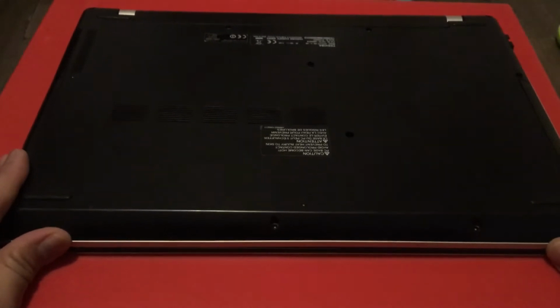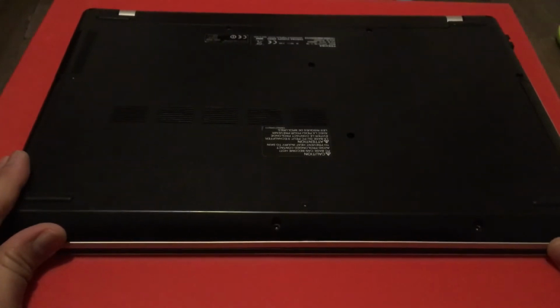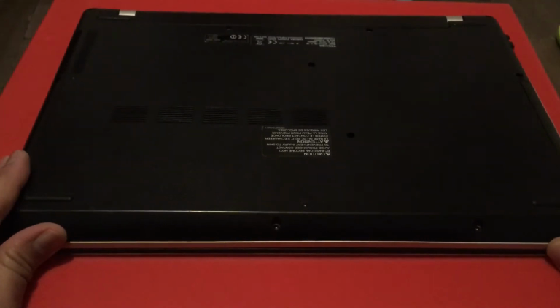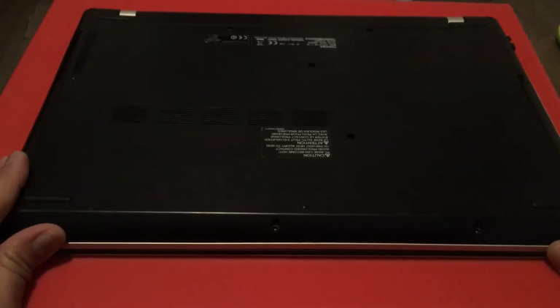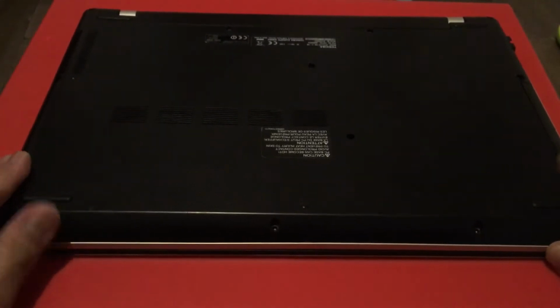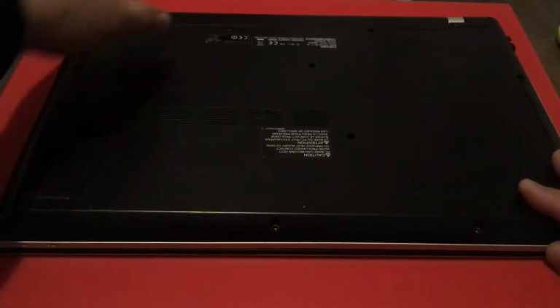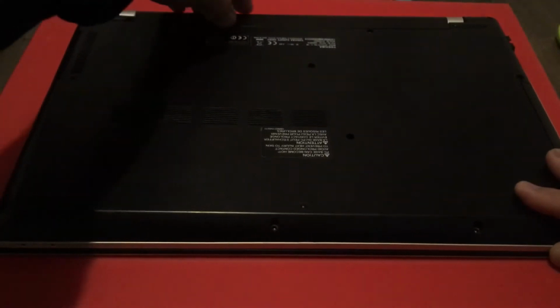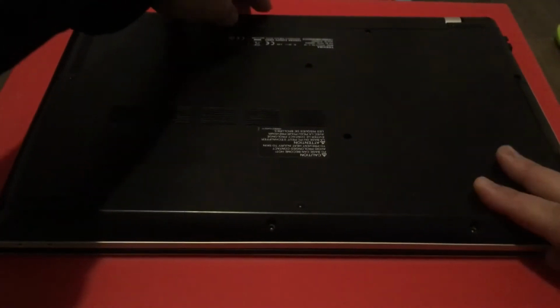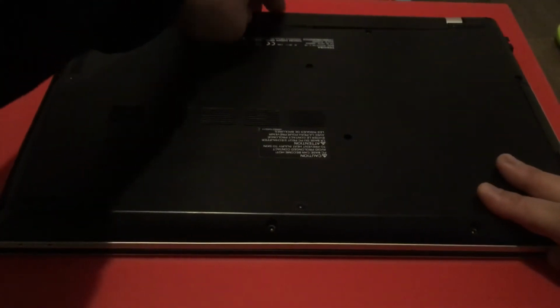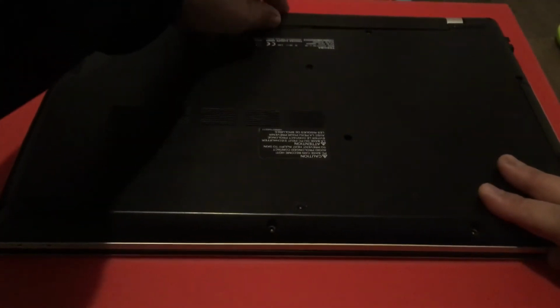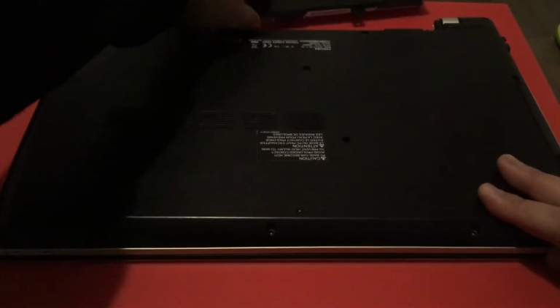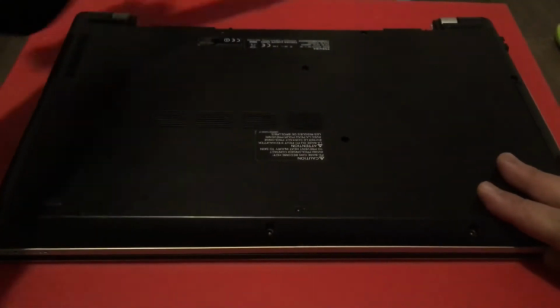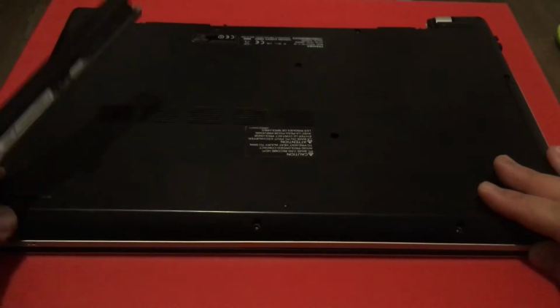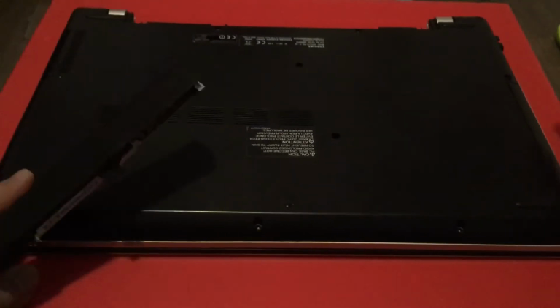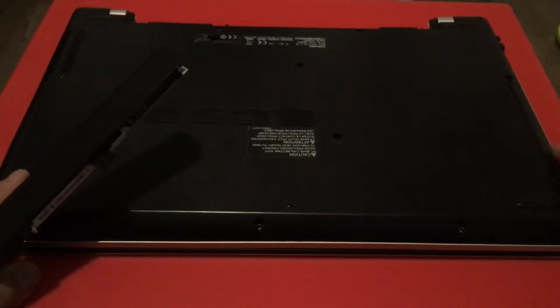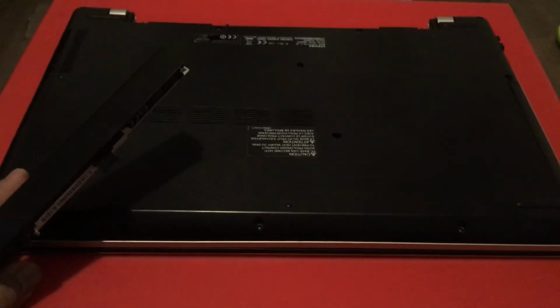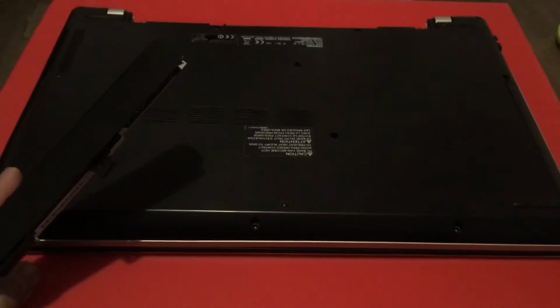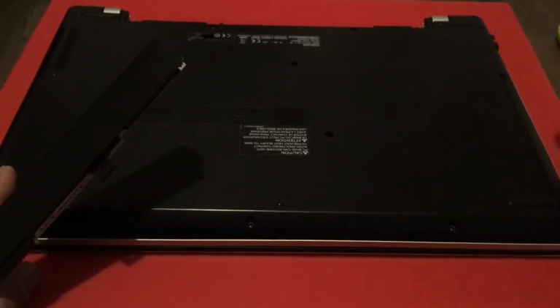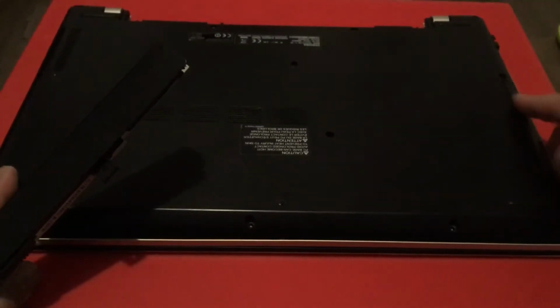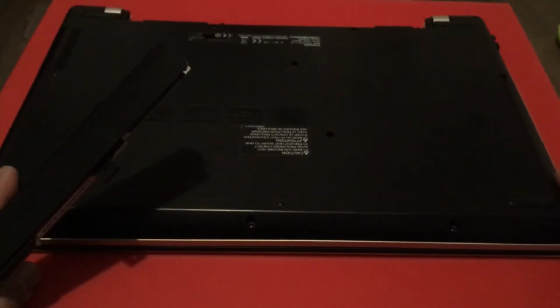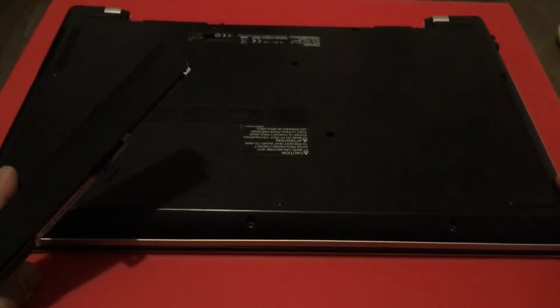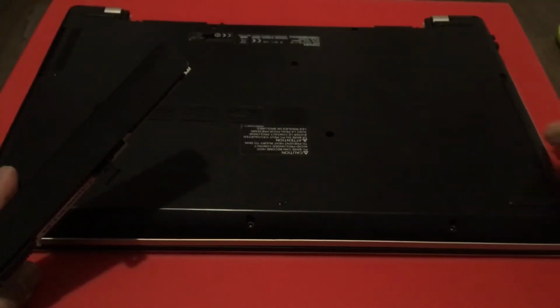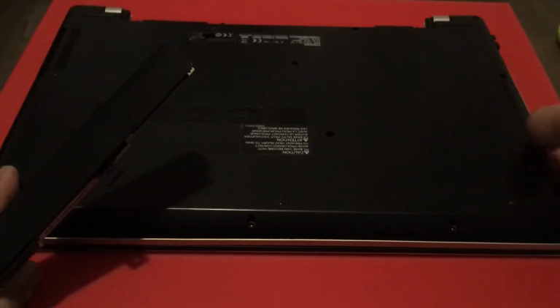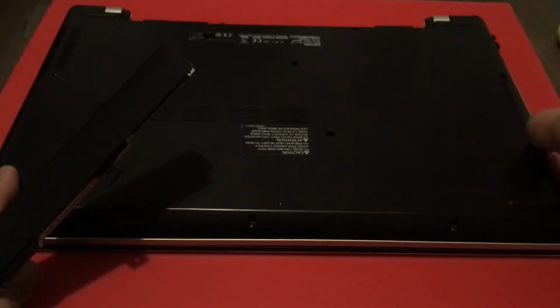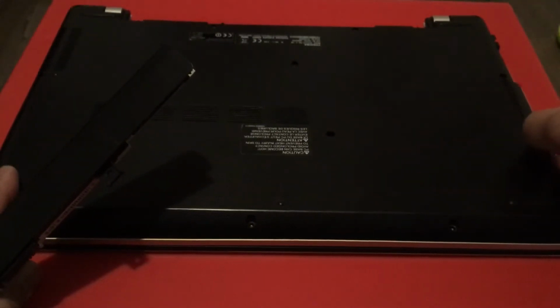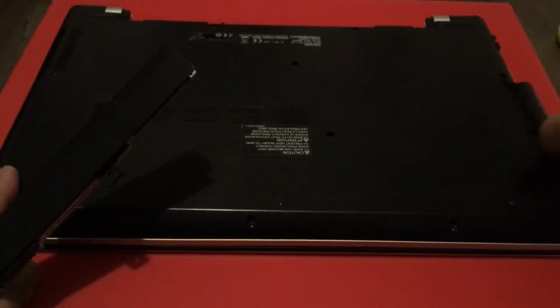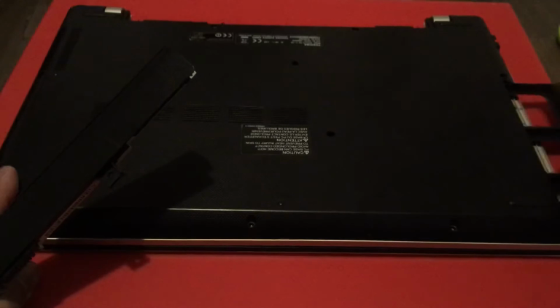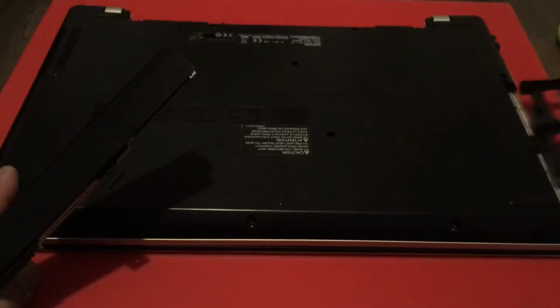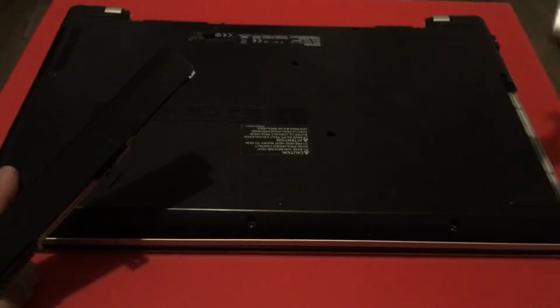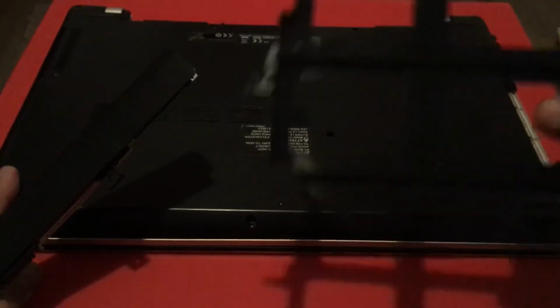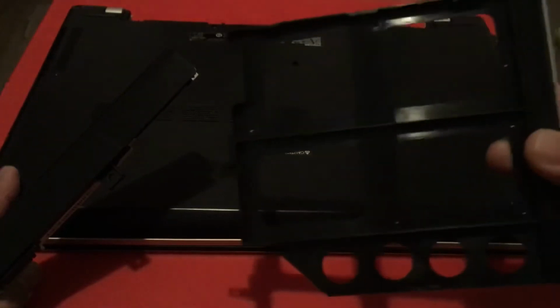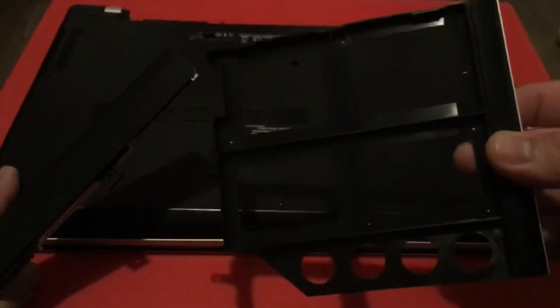Once you've done that, the battery comes off, and if you've got a DVD writer or a DVD casing, this will come out as you can see.